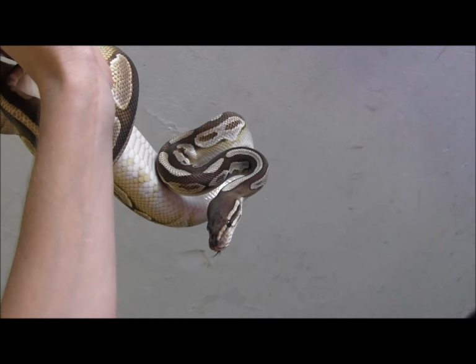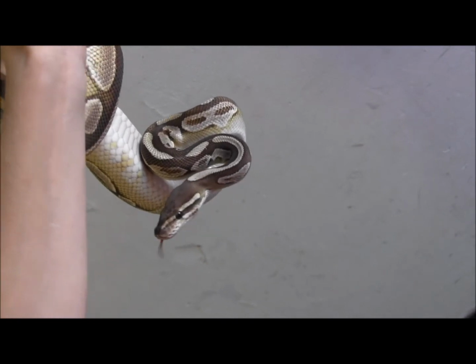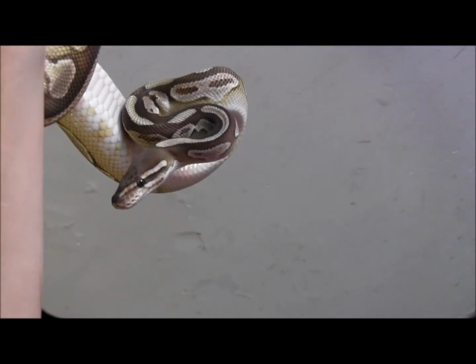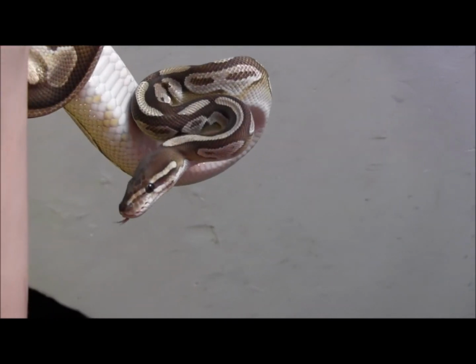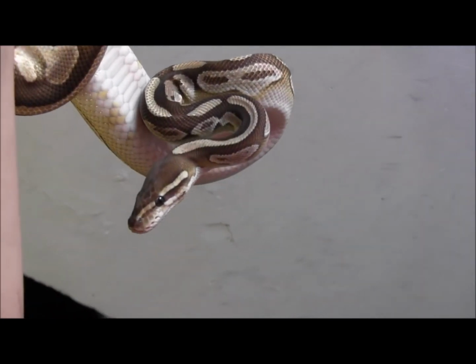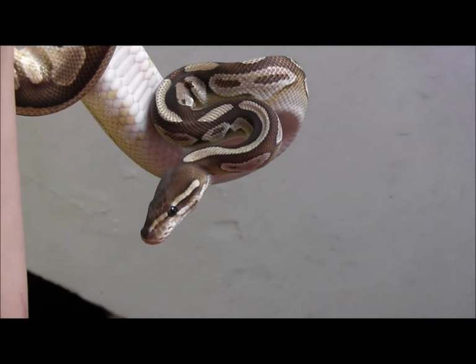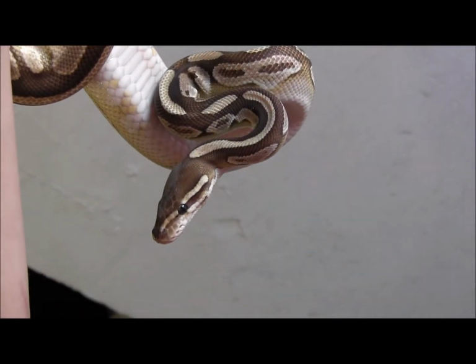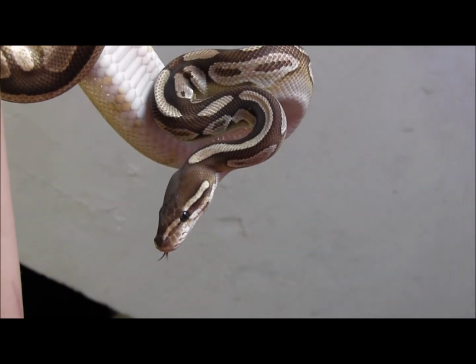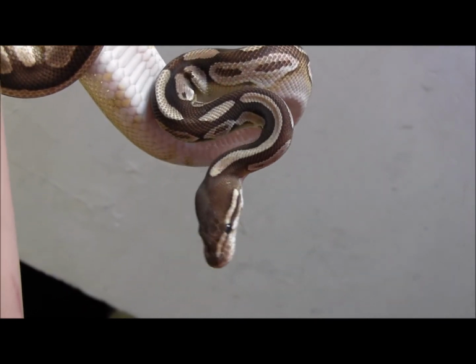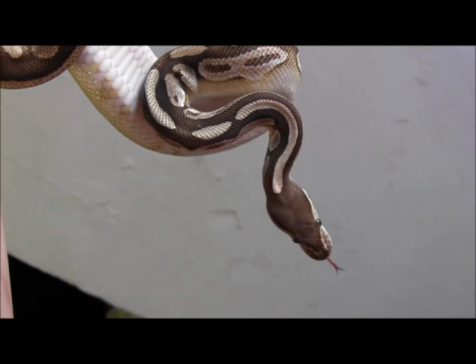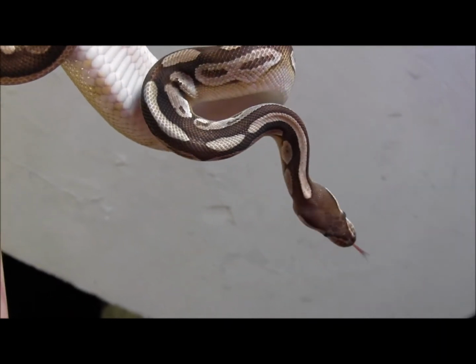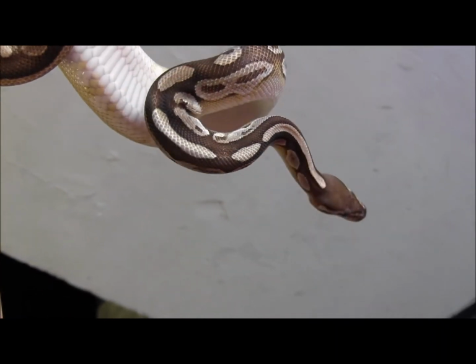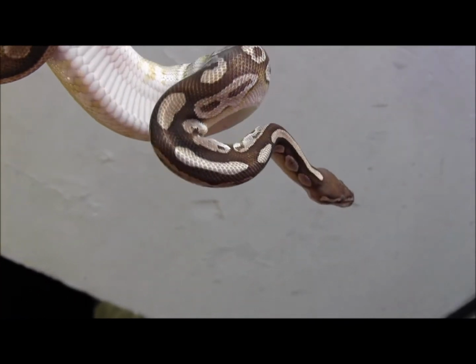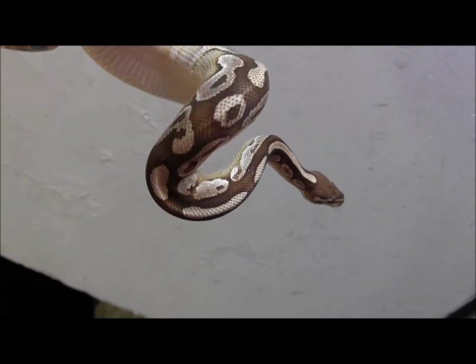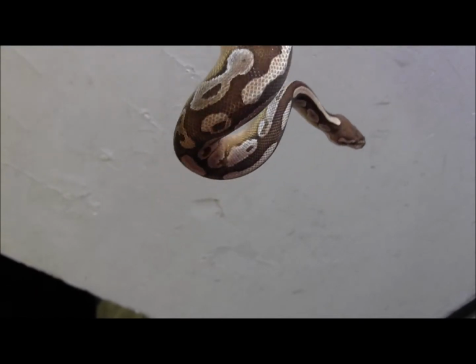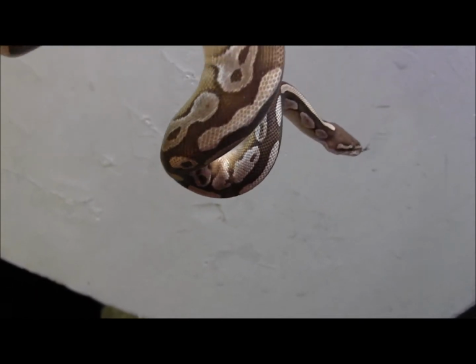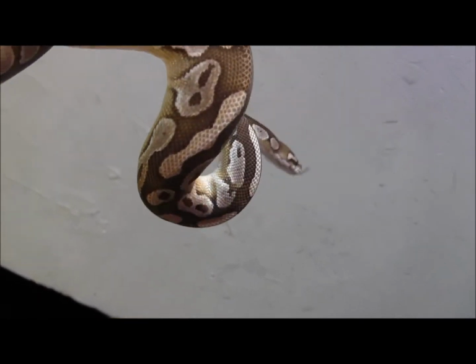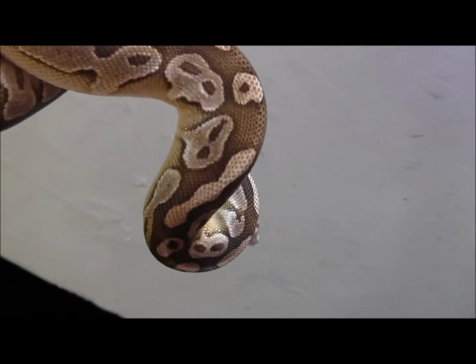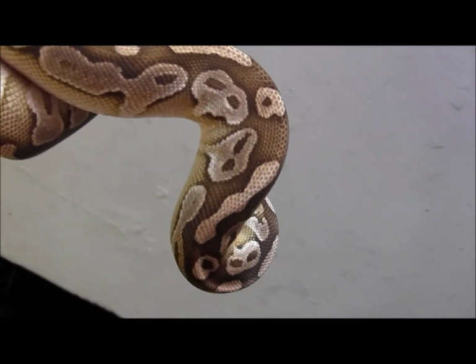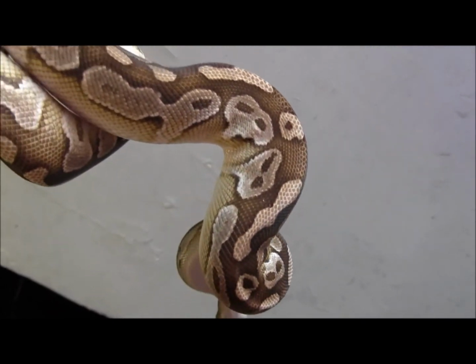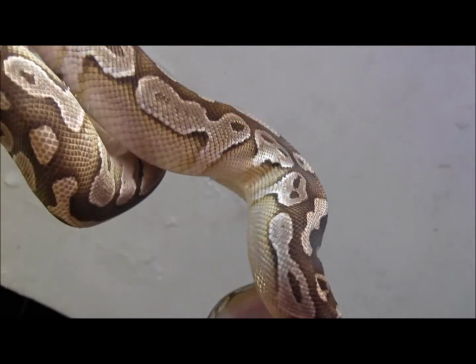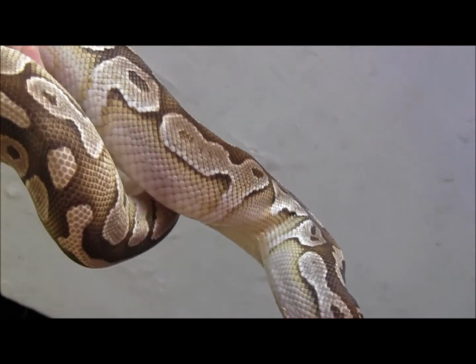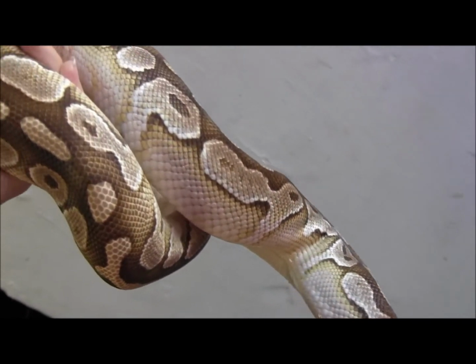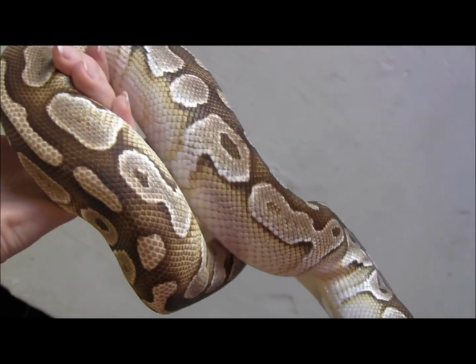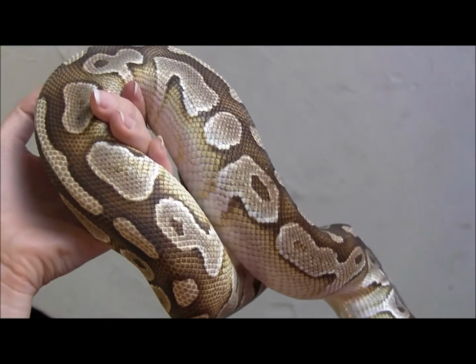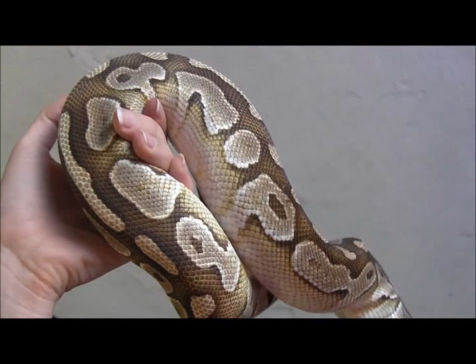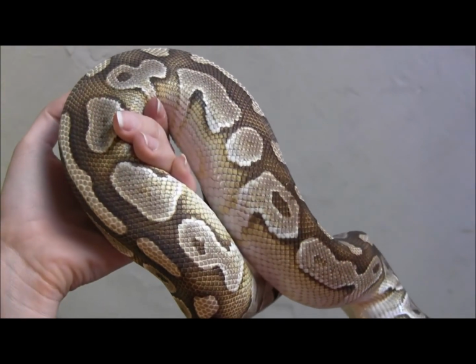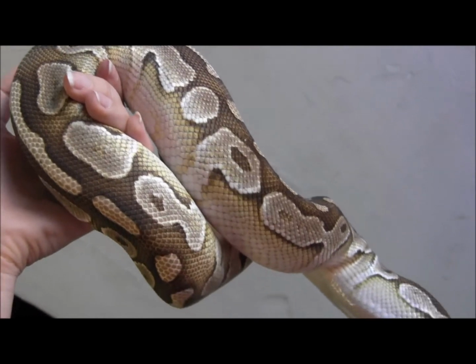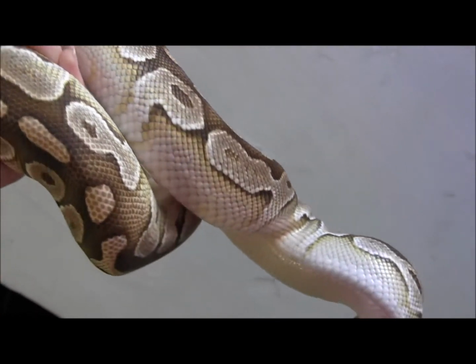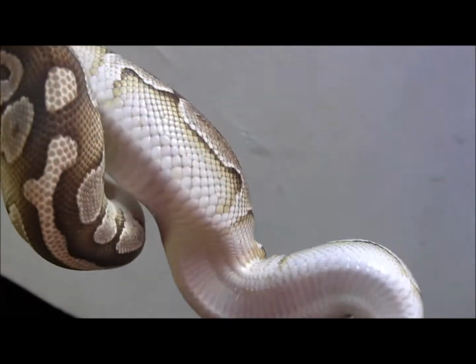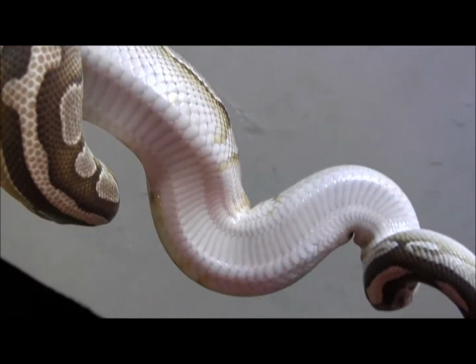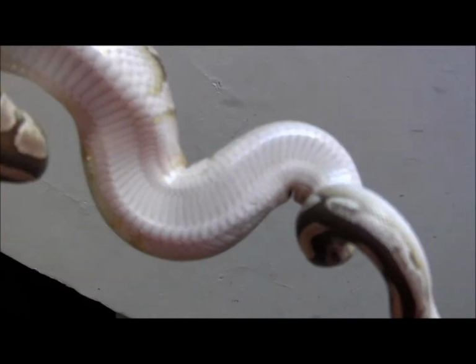That is one of our adult male Lesser Platinum Ball Pythons. Just an absolutely great shape, good condition with that neat pattern and that gorgeous blushing down the sides. Clear belly.